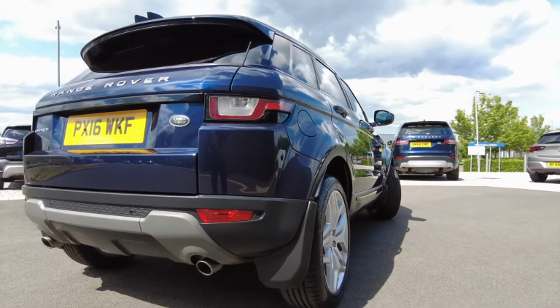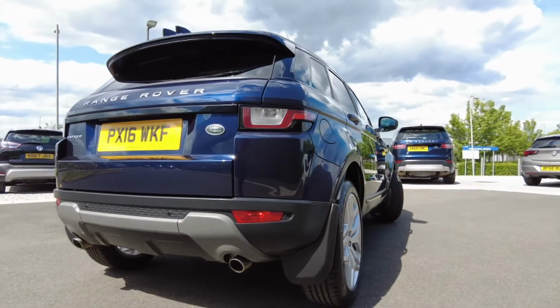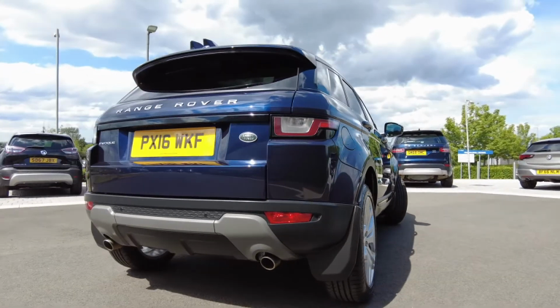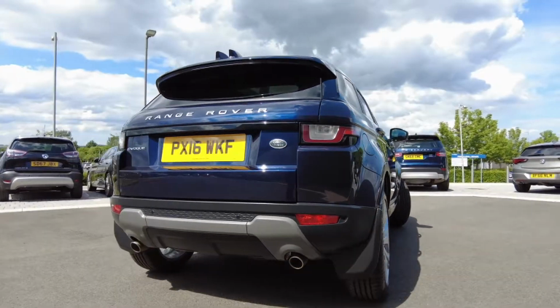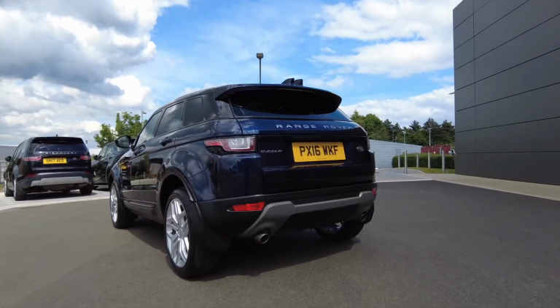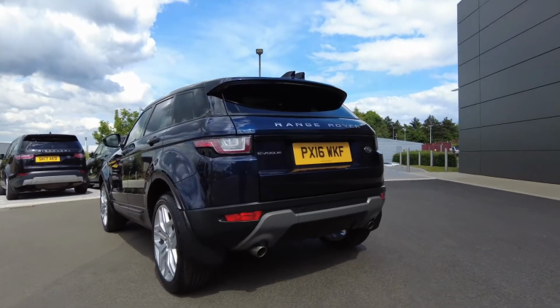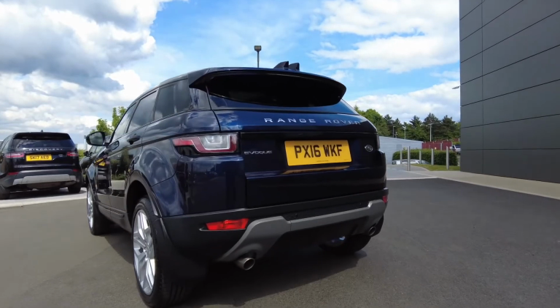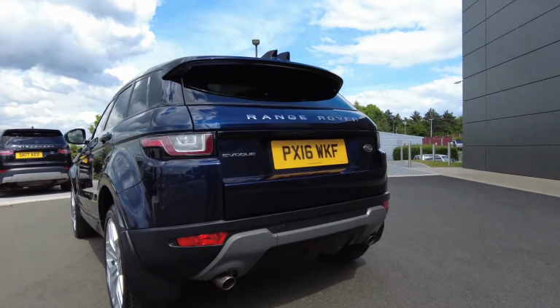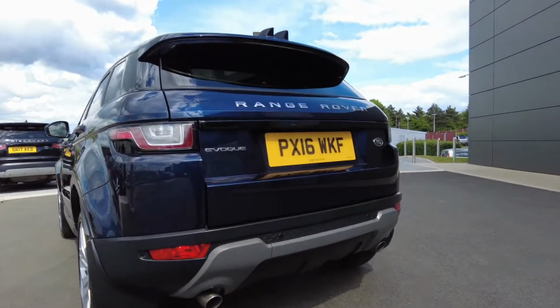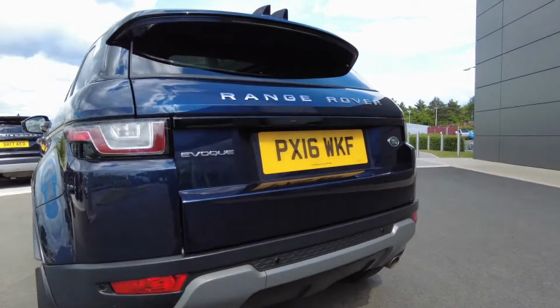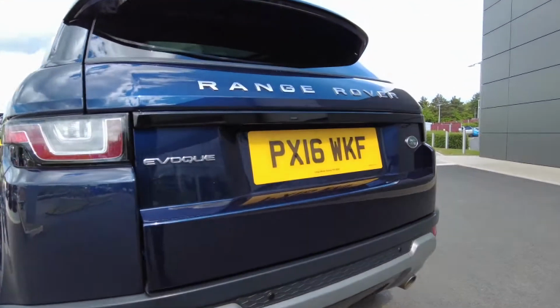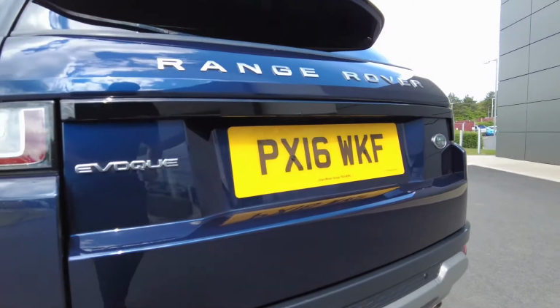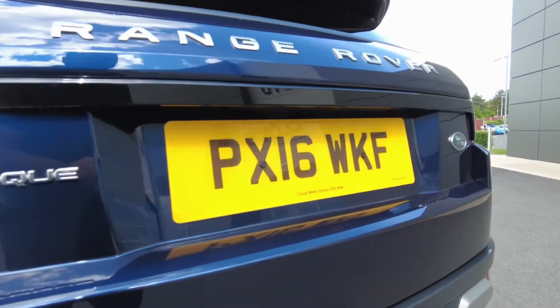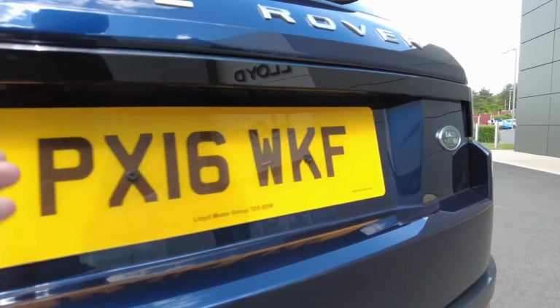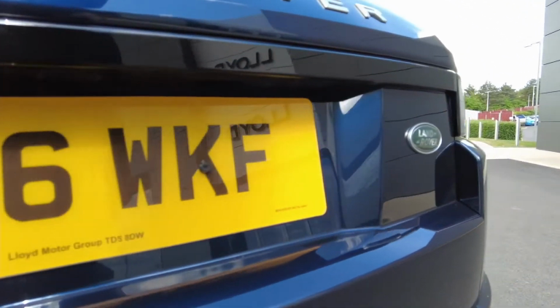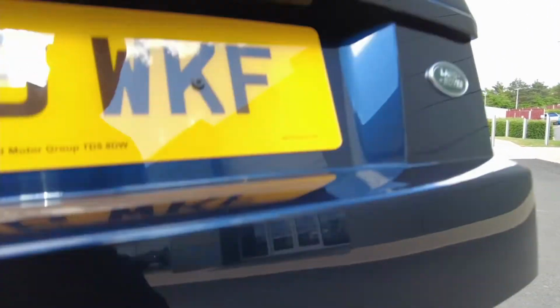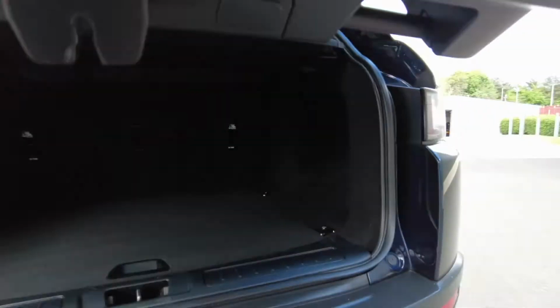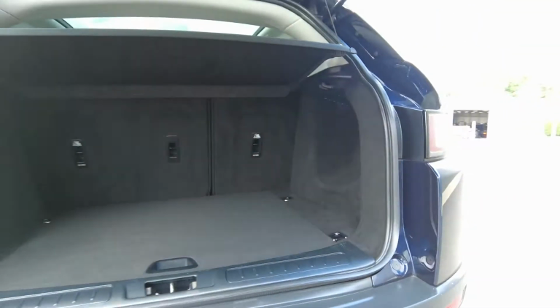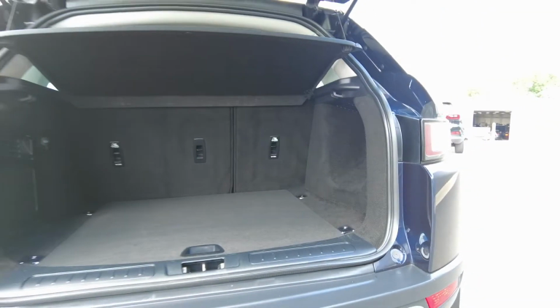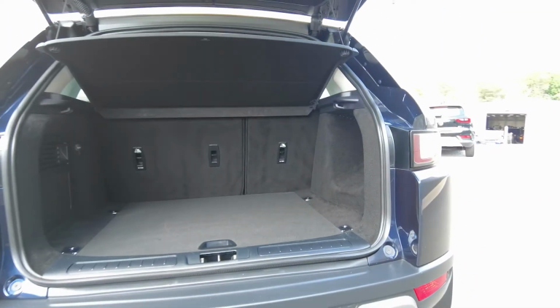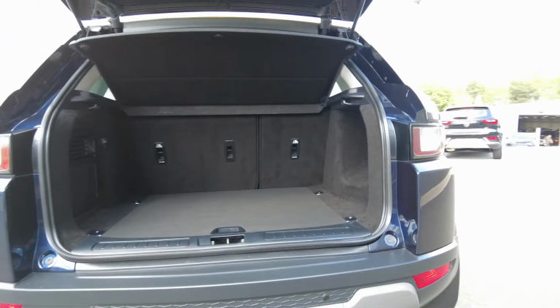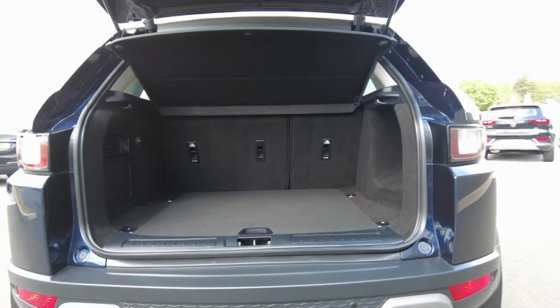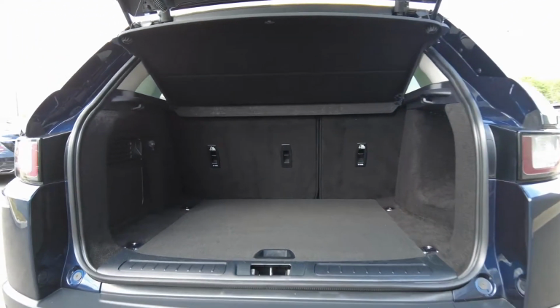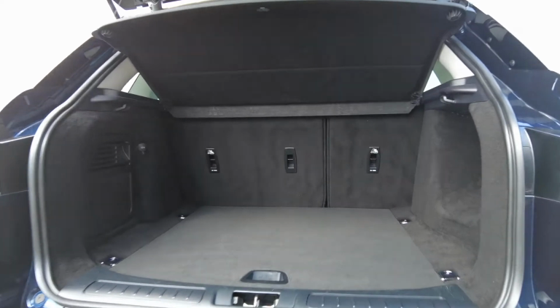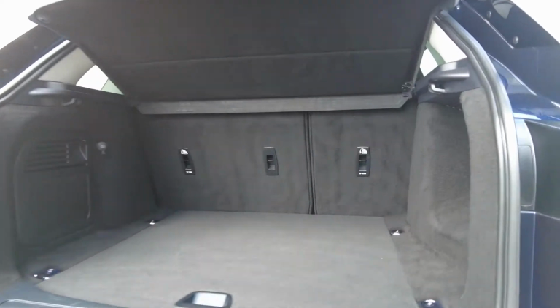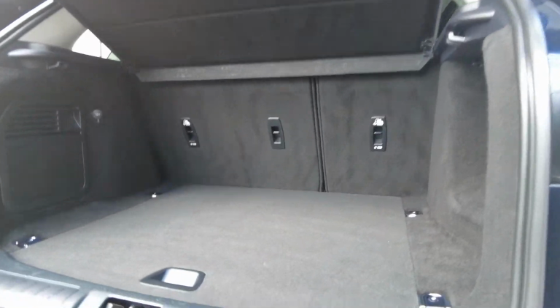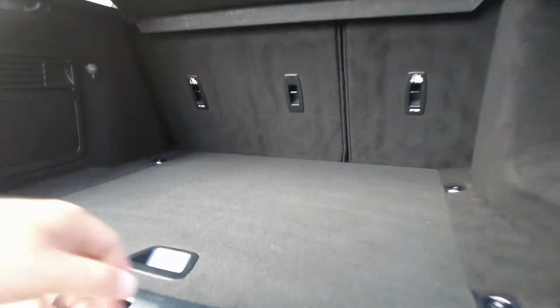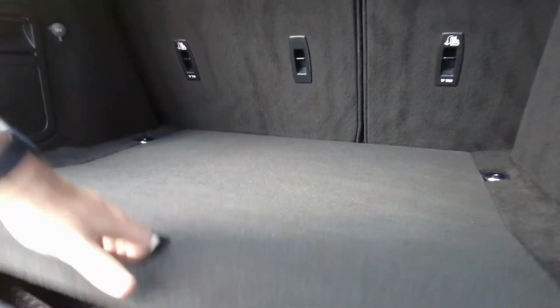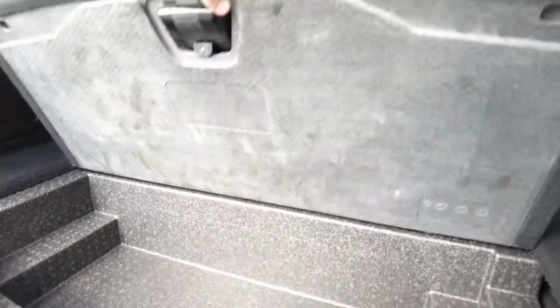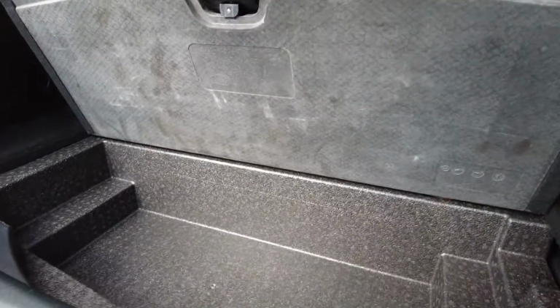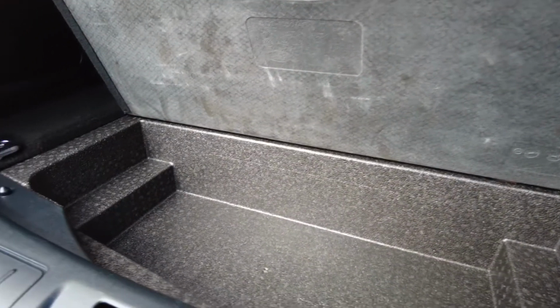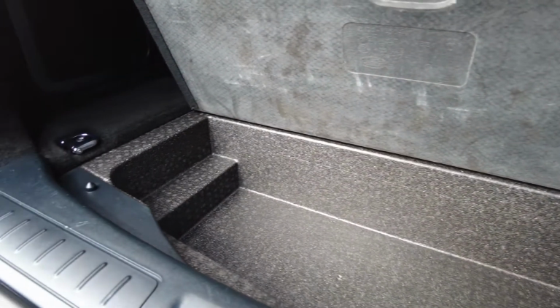Coming to the rear of the car, there is plenty of space available in the back of the Range Rover Evoque, with the 60/40 rear folding seats also available and some extra storage space underneath the boot floor.